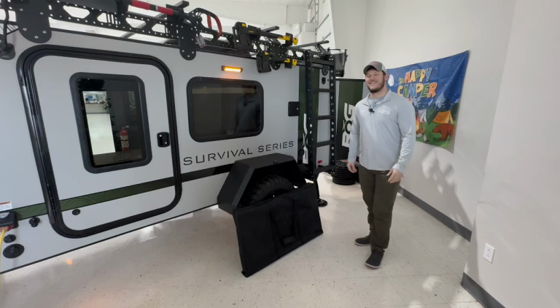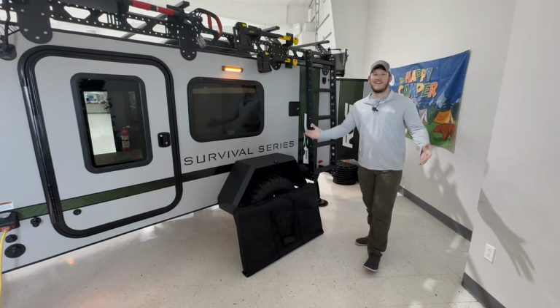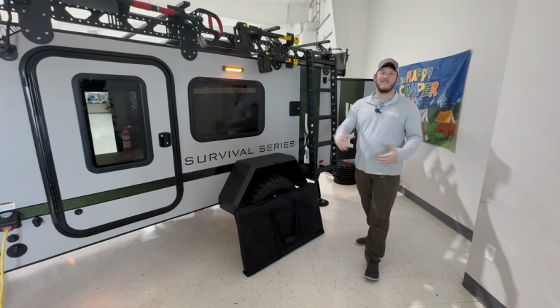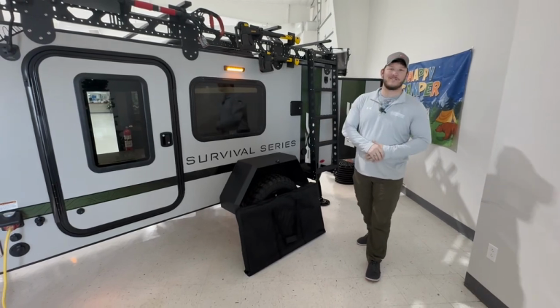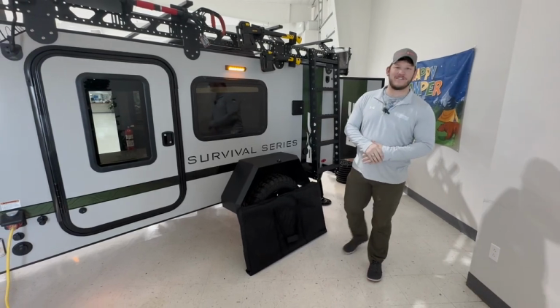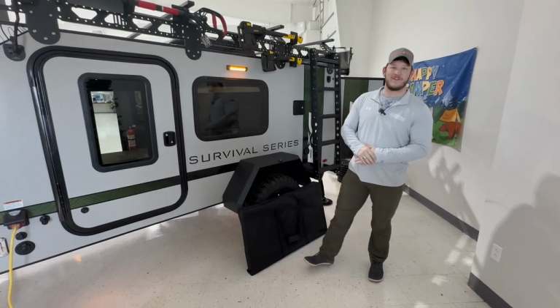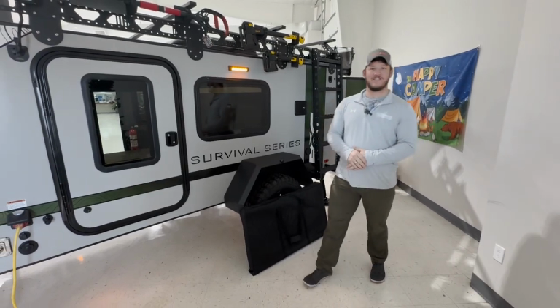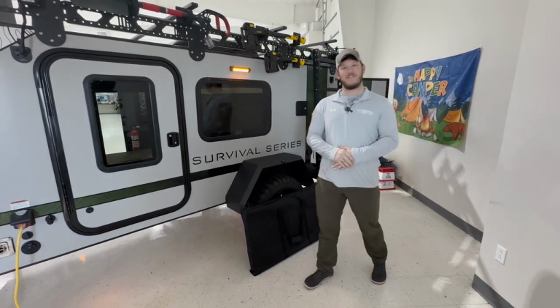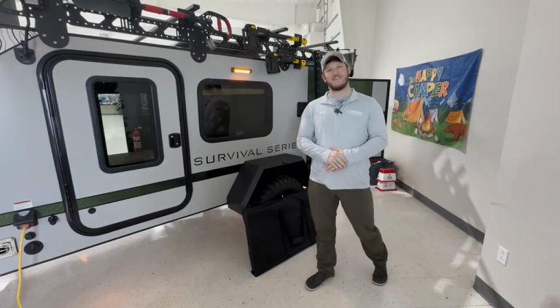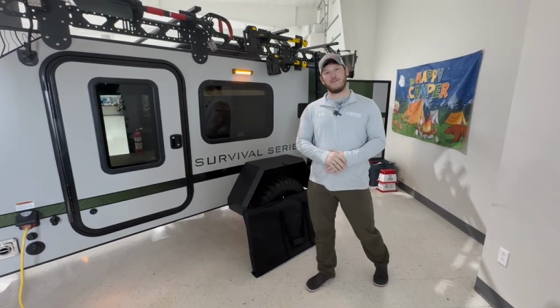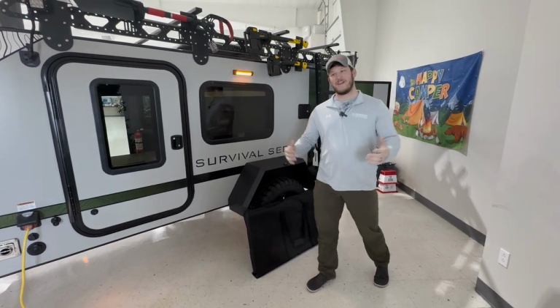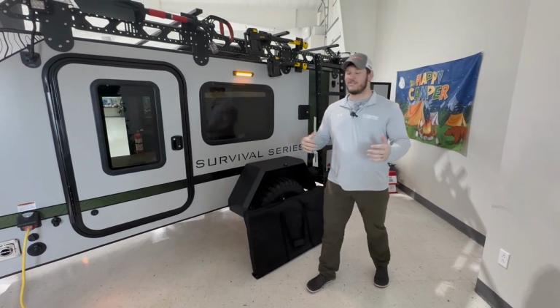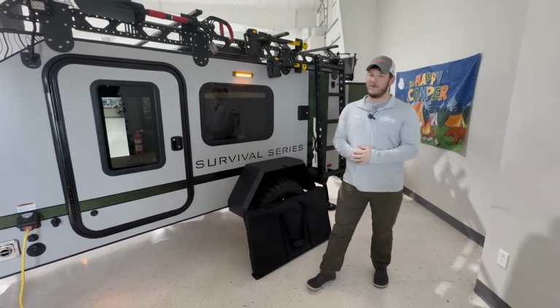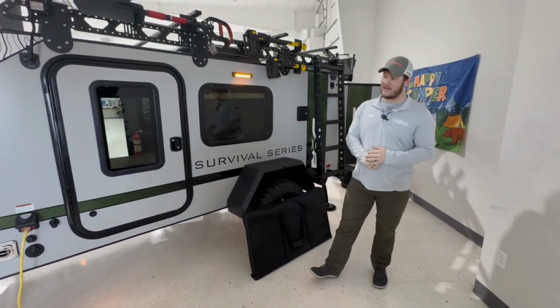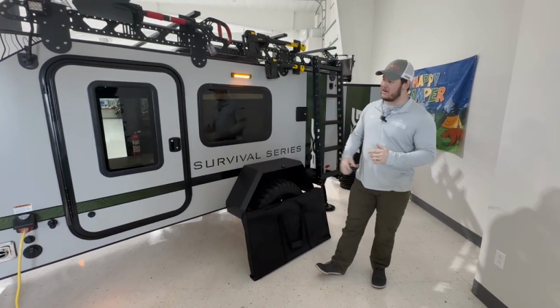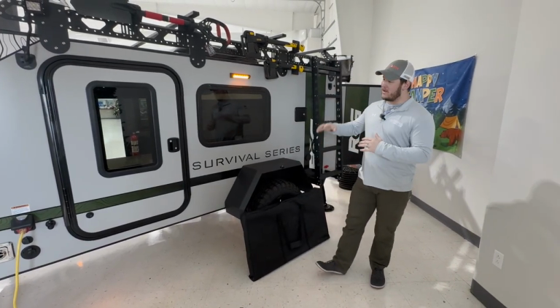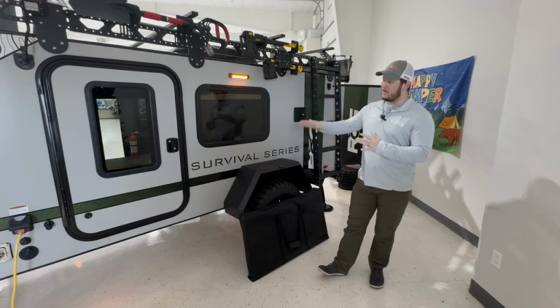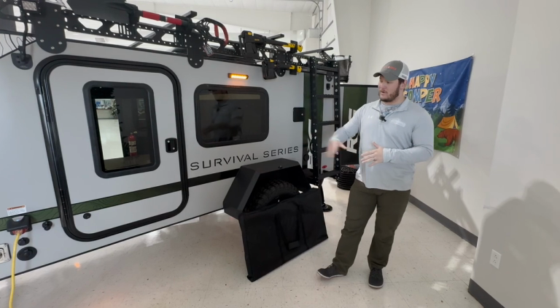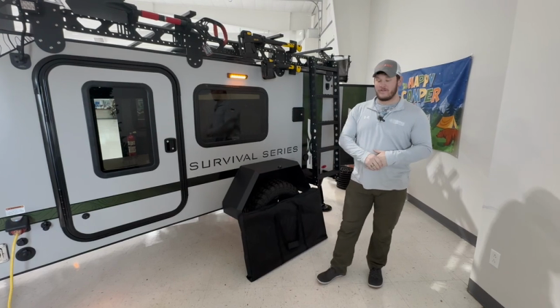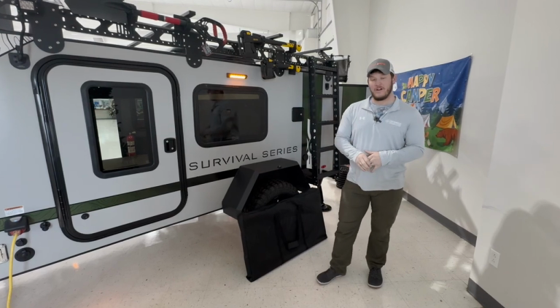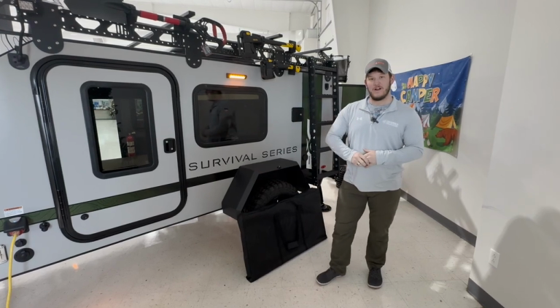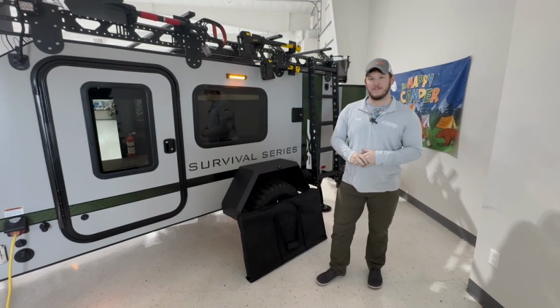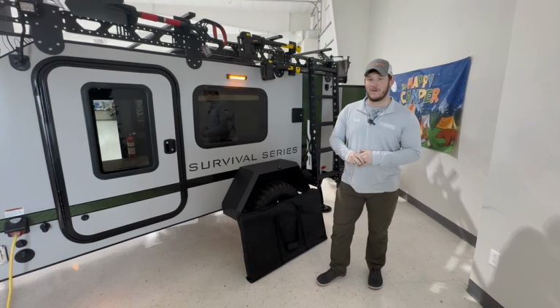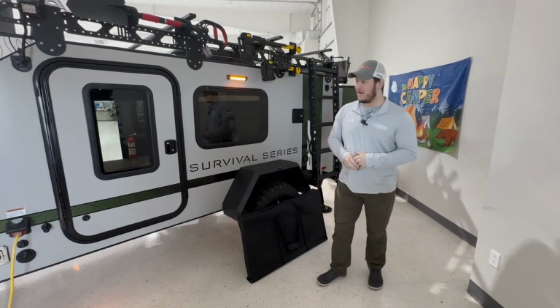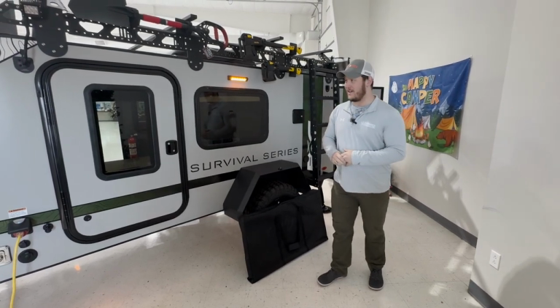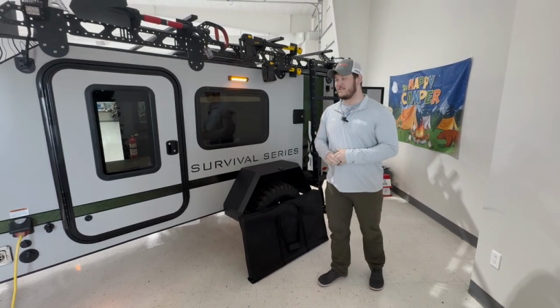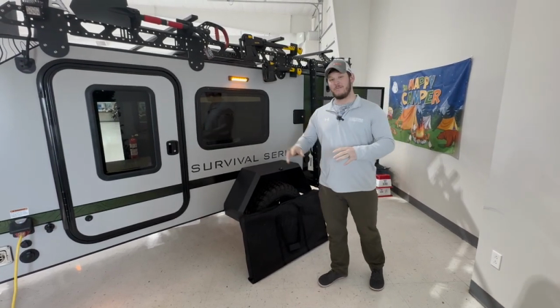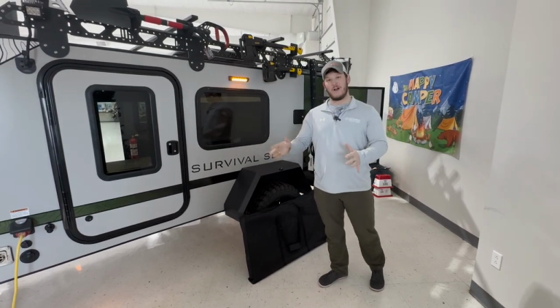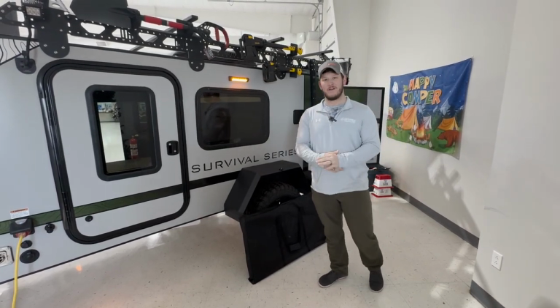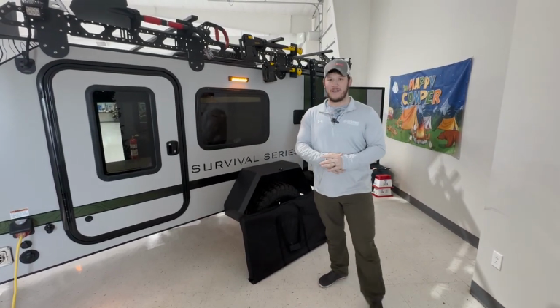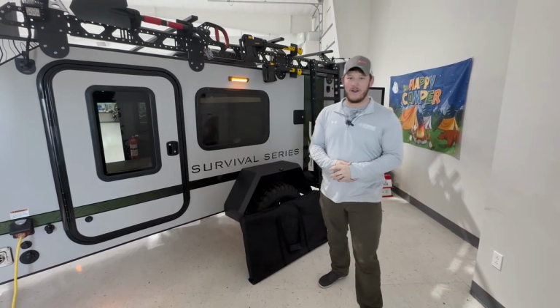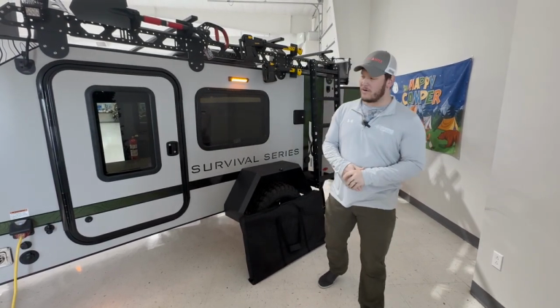Hey everyone, it's Travis at Four Seasons RV. Today we are back in our showroom checking out one of our awesome 12 RKs from ROG by Encore.